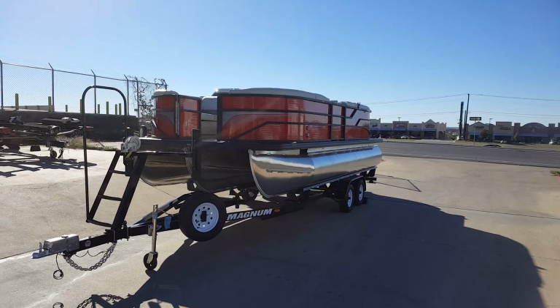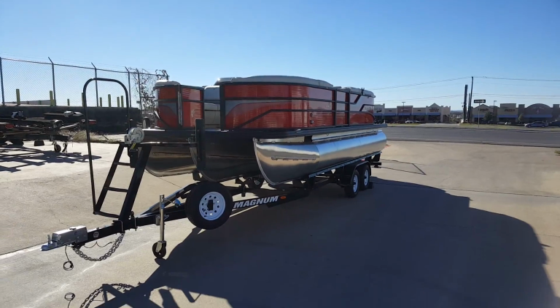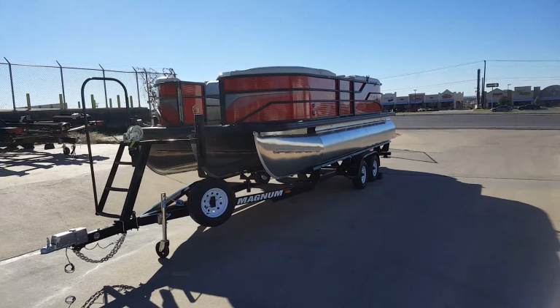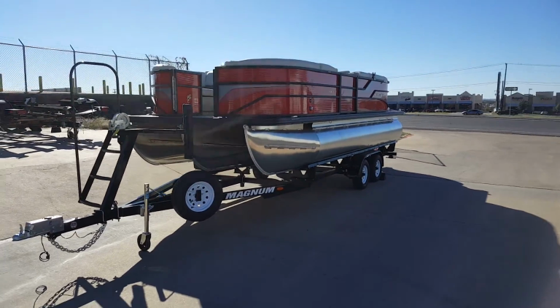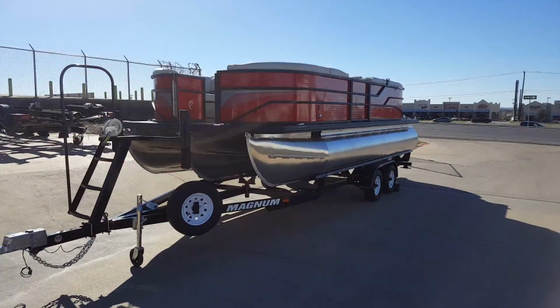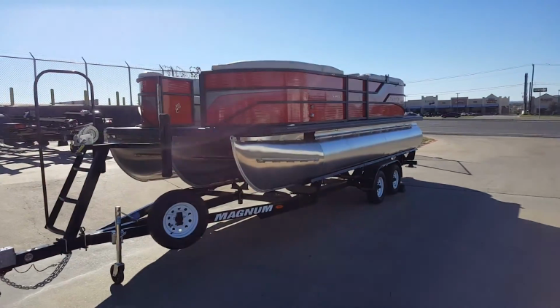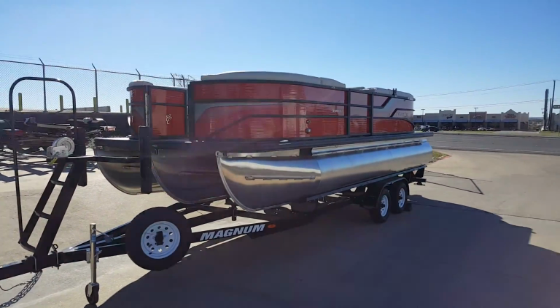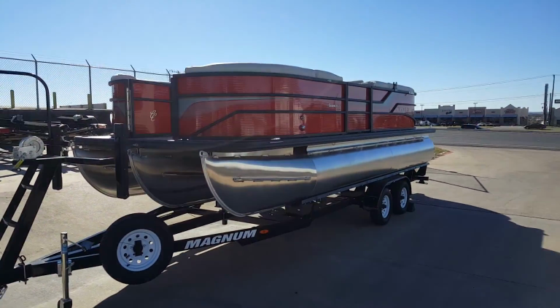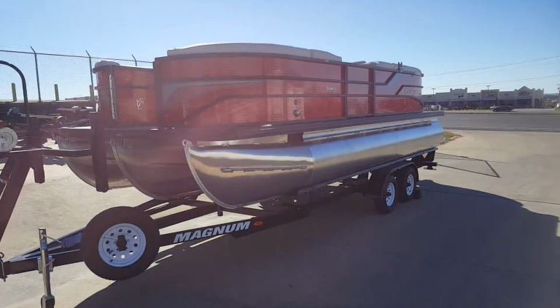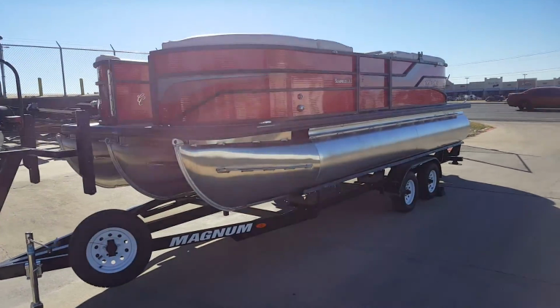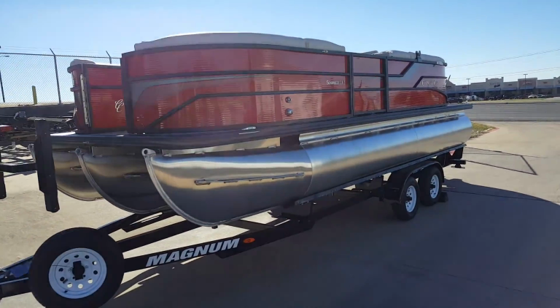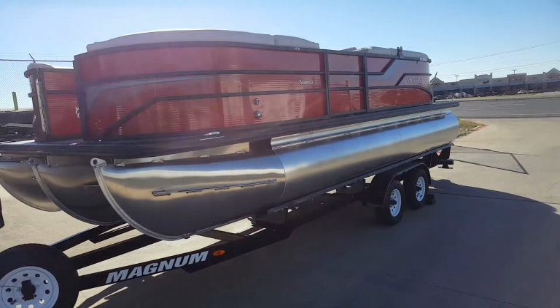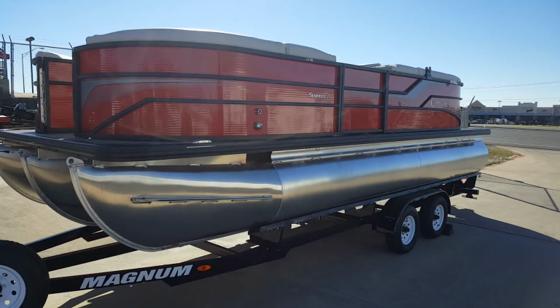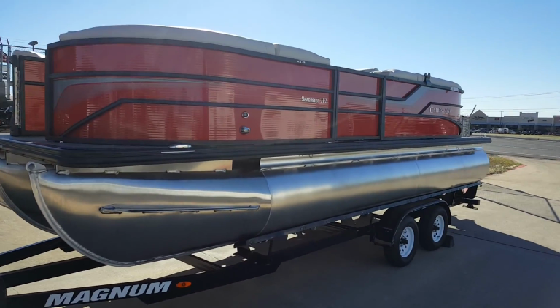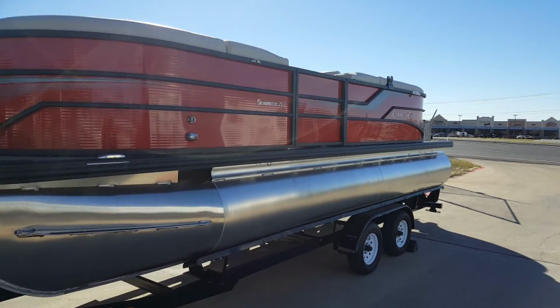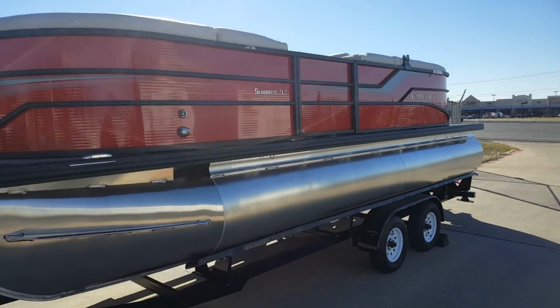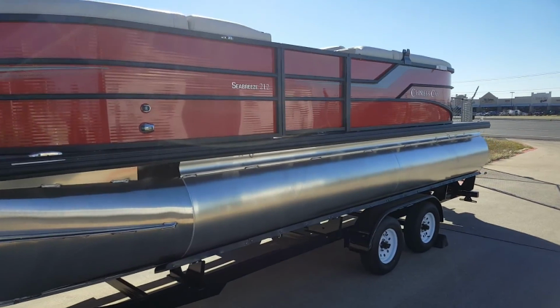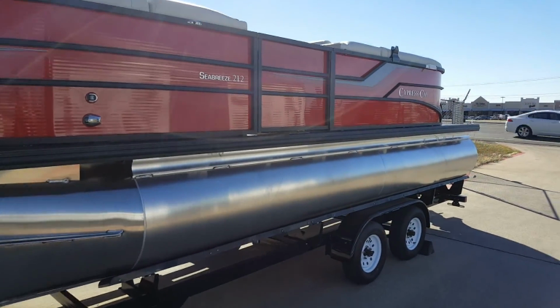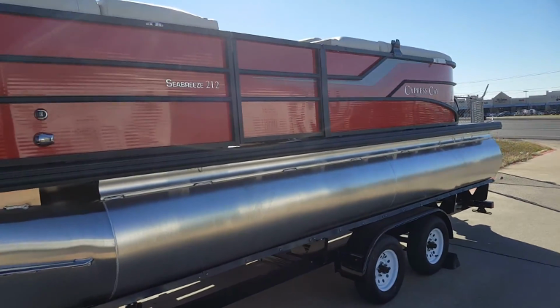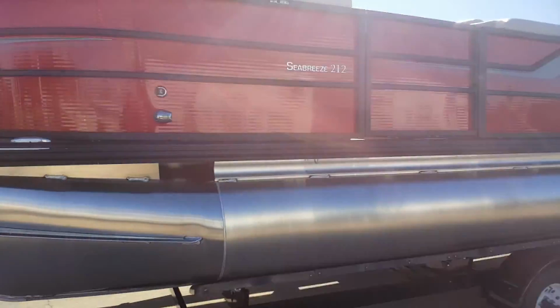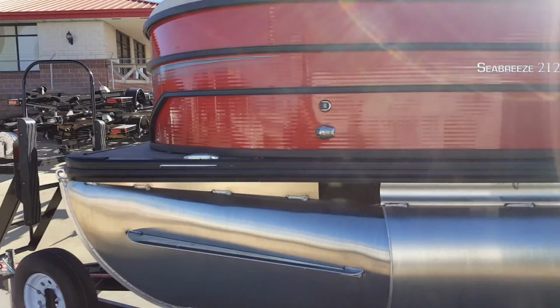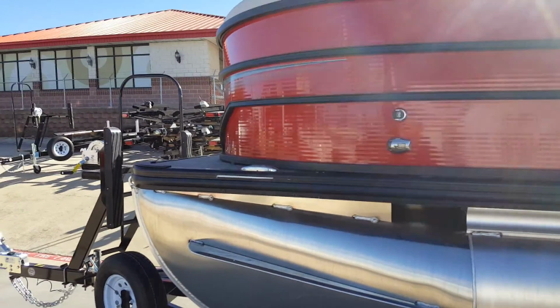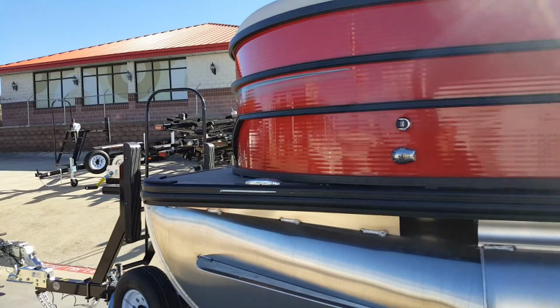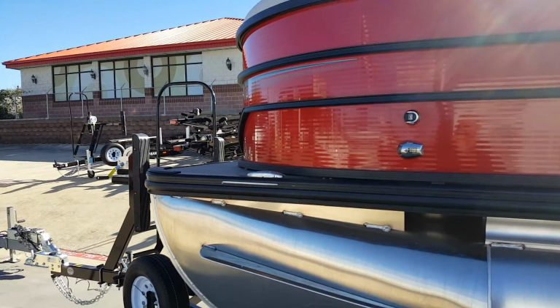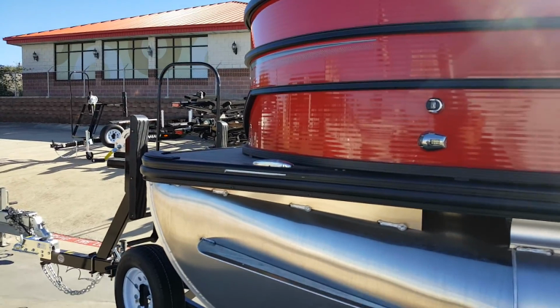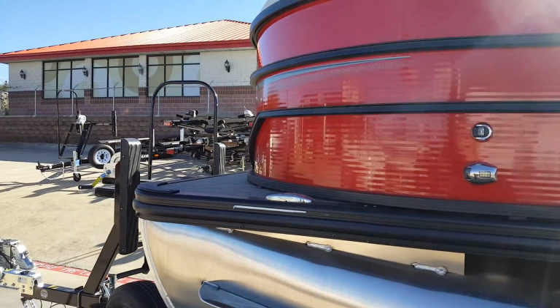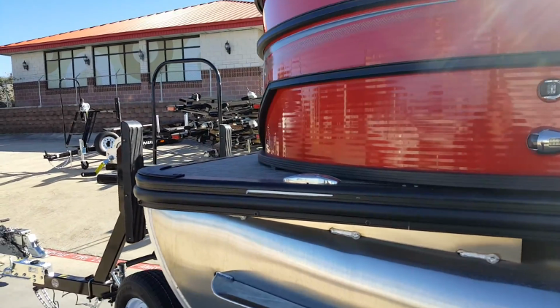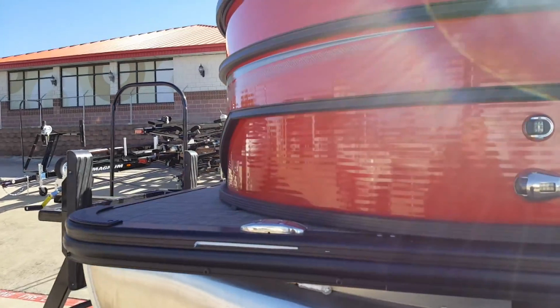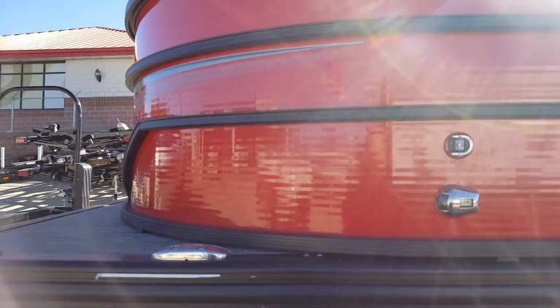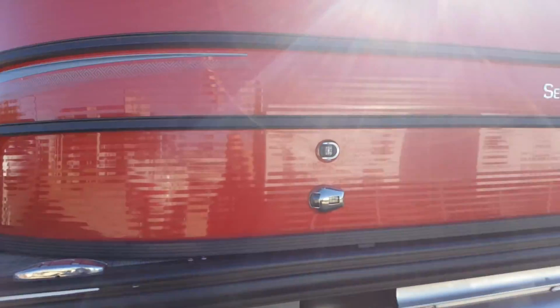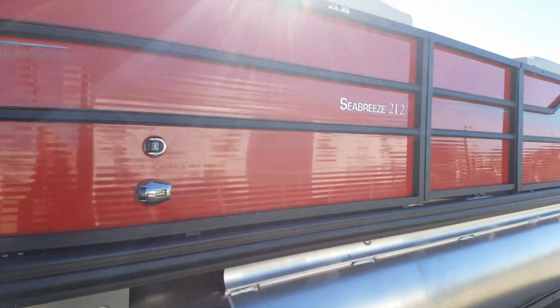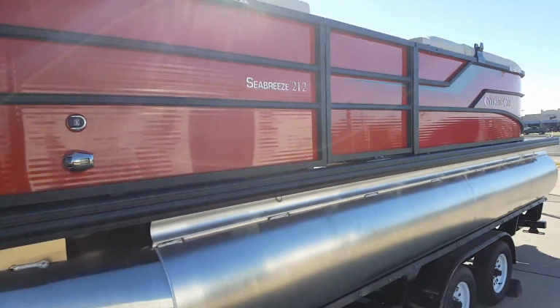All-new 2017 Cypress-K Seabreeze 212. This is an all-new design here with an all-new color pattern. It's a good-looking rig.